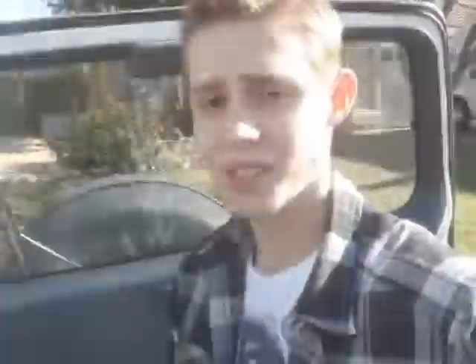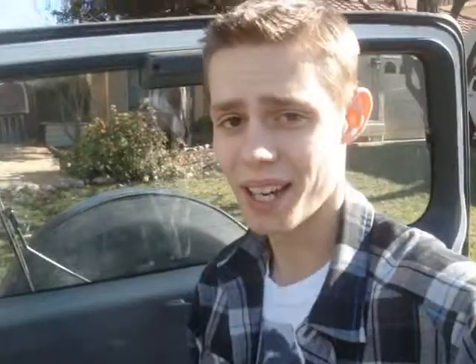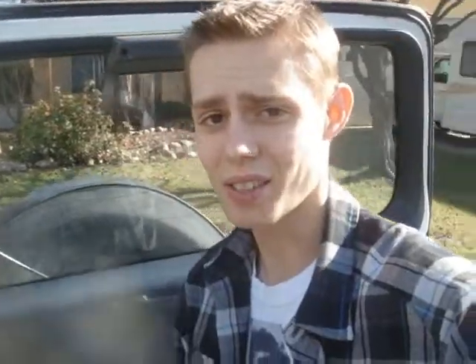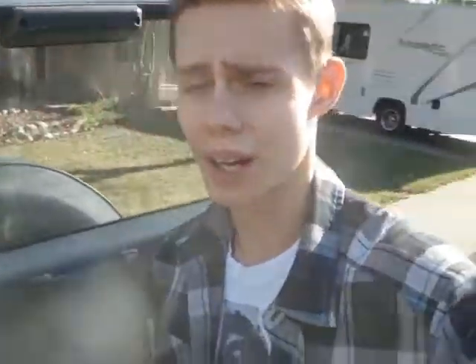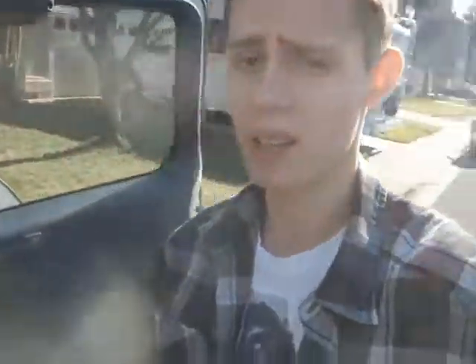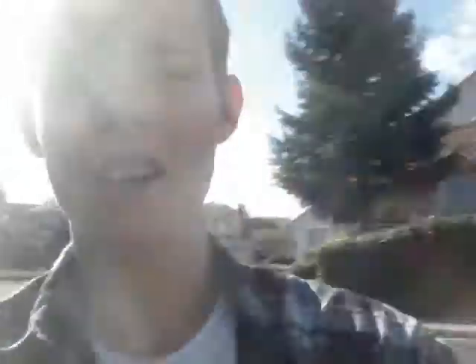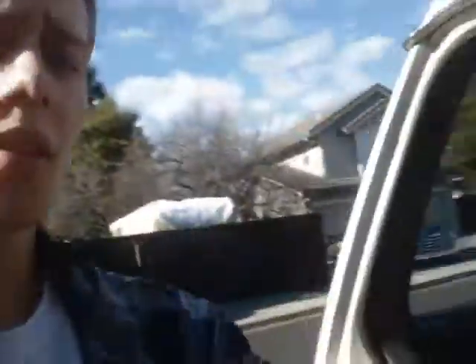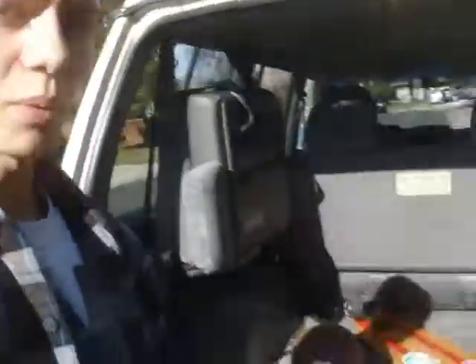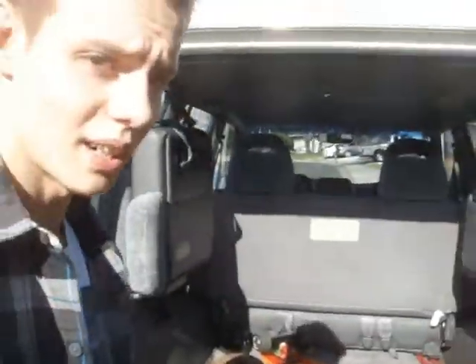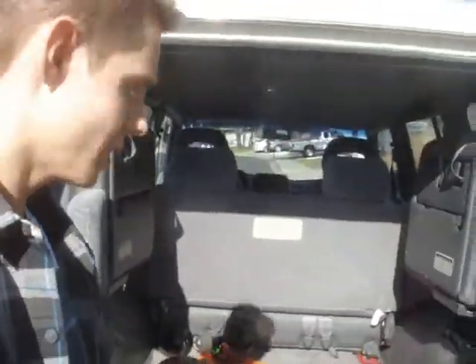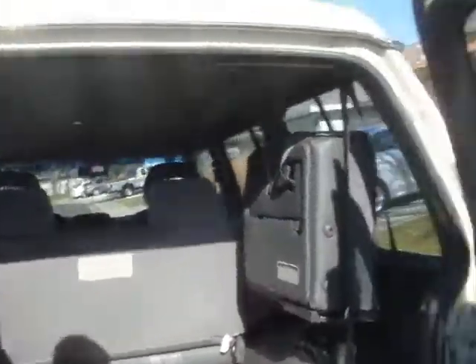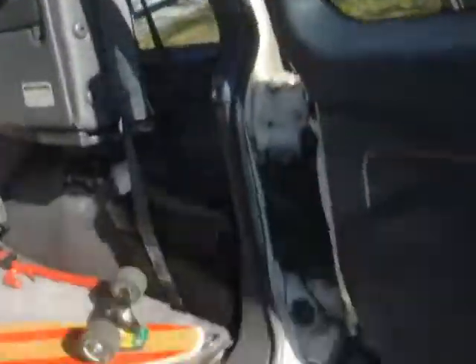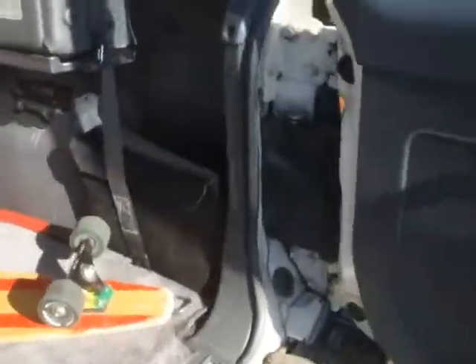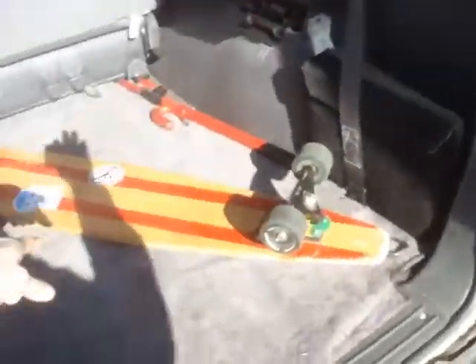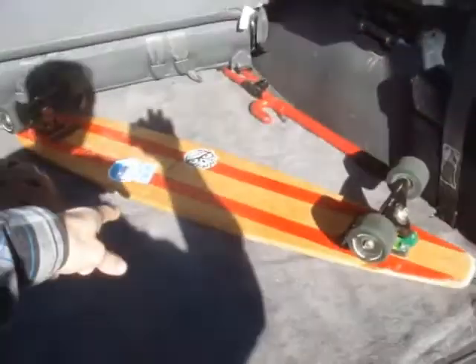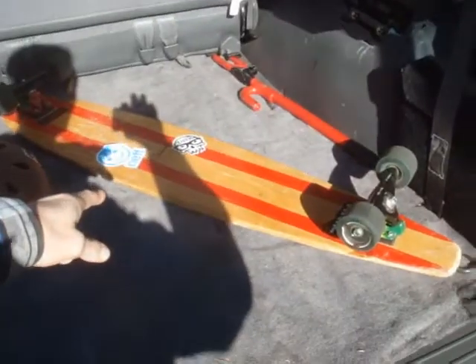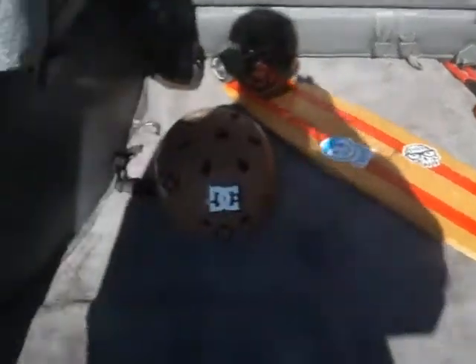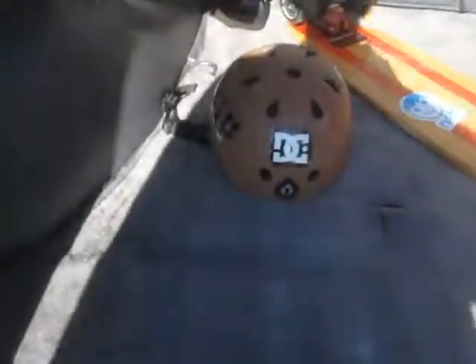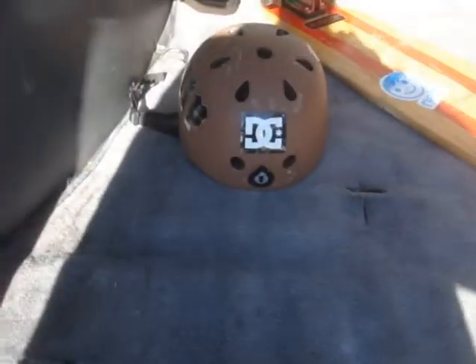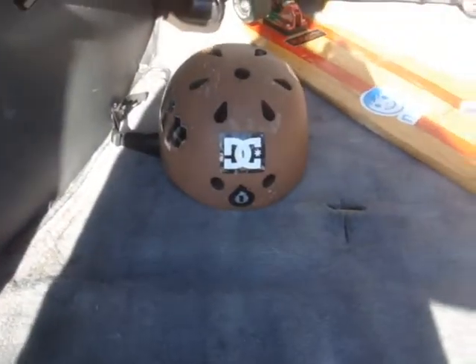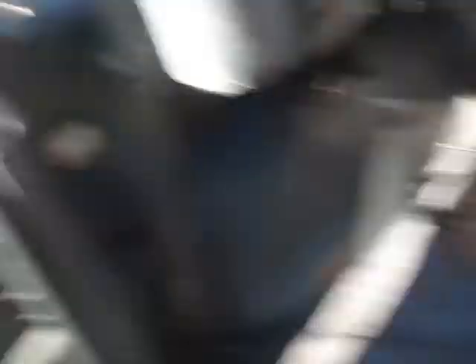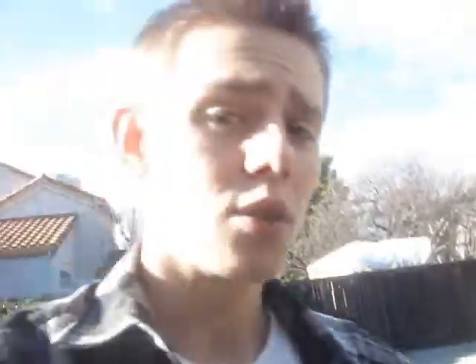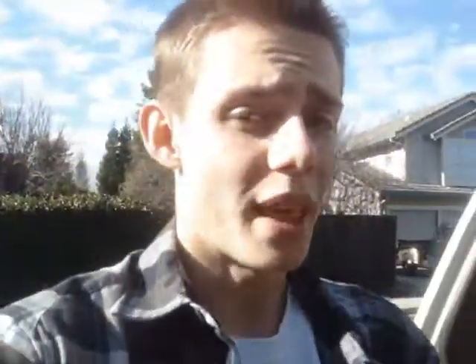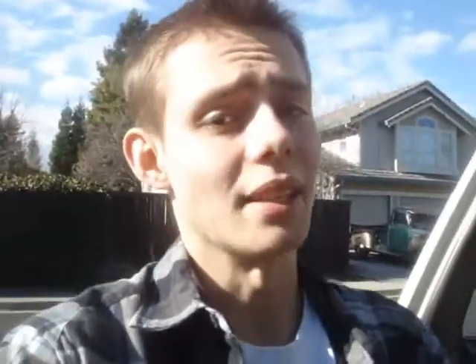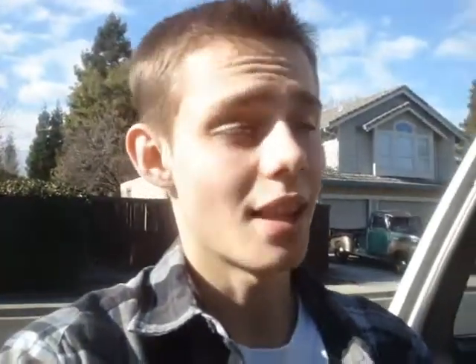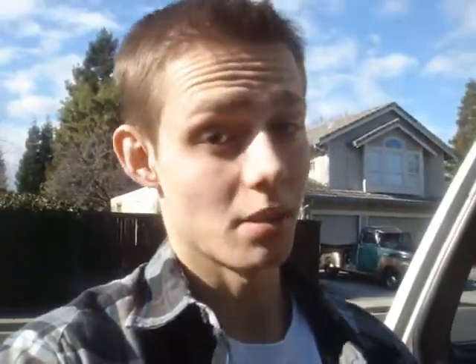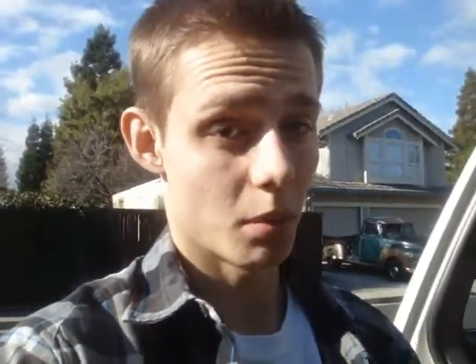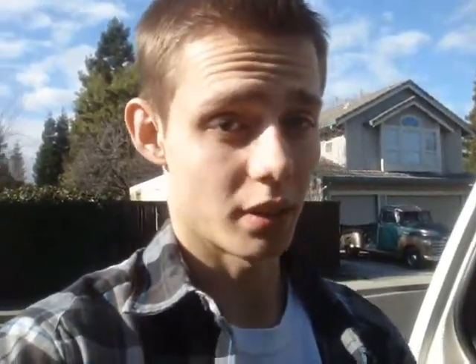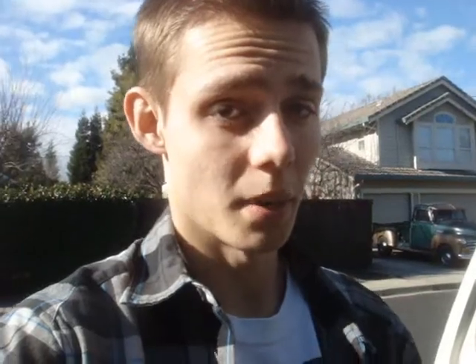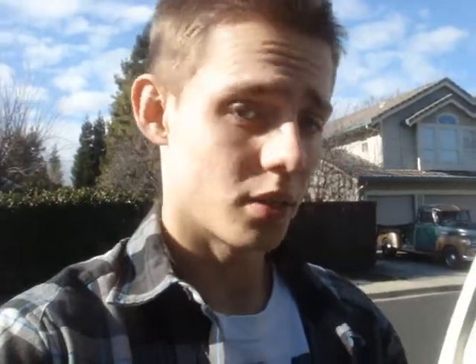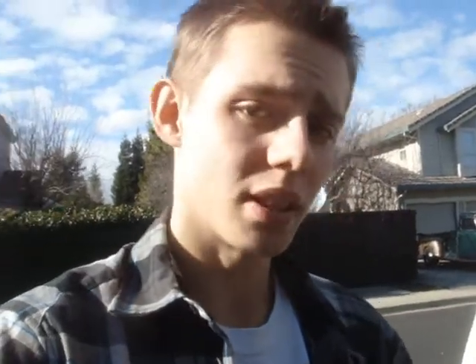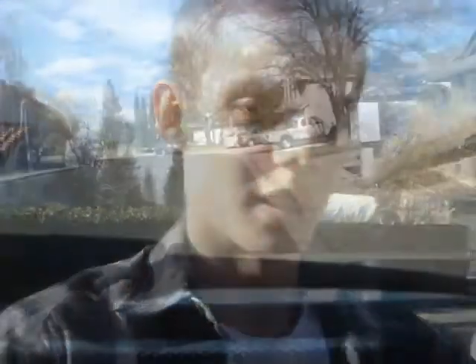What's up guys? So I'm here with my car, I got my longboard and I got my helmet. You know what that means — that means some longboarding time. So let's get to it.